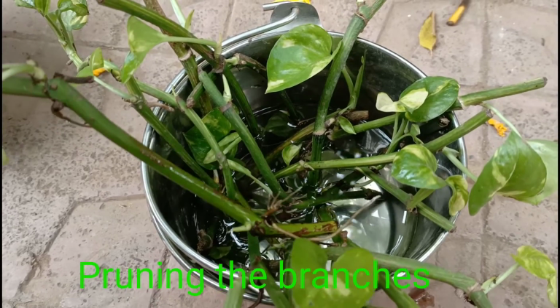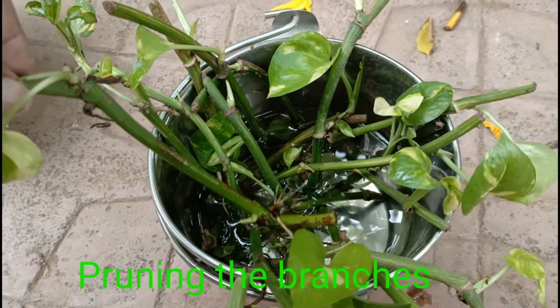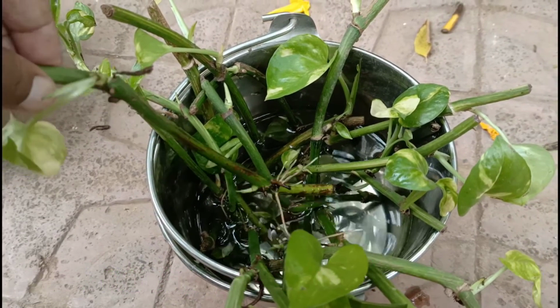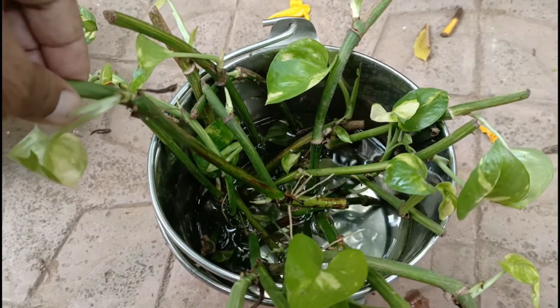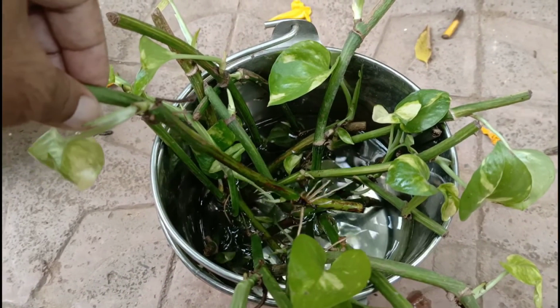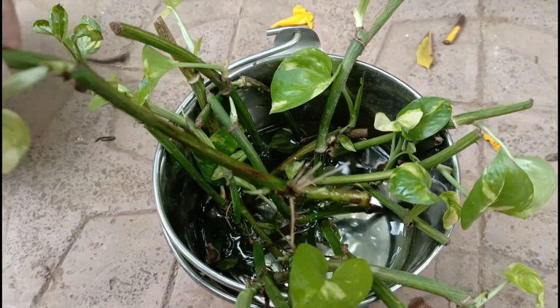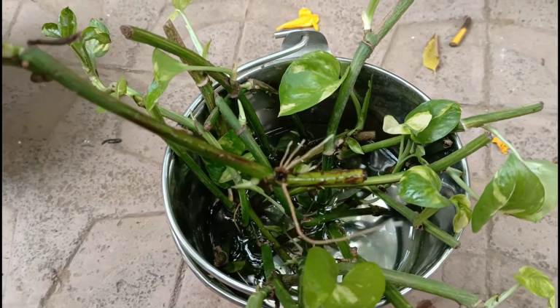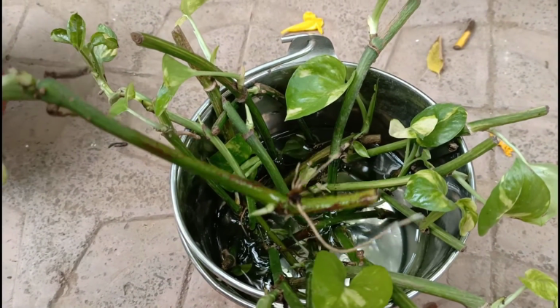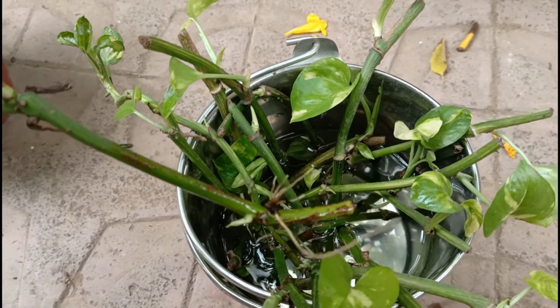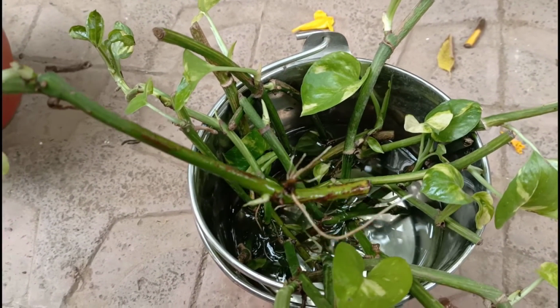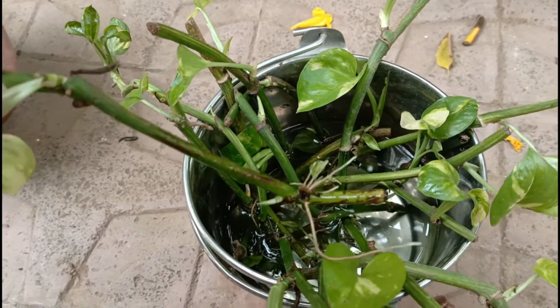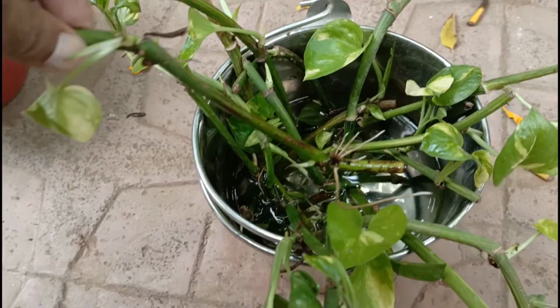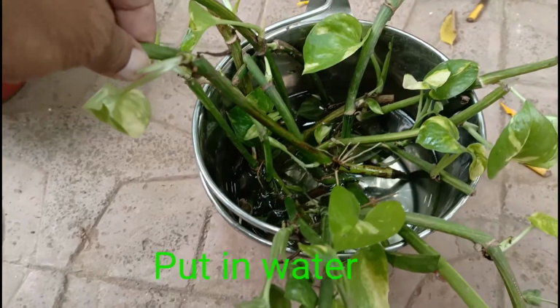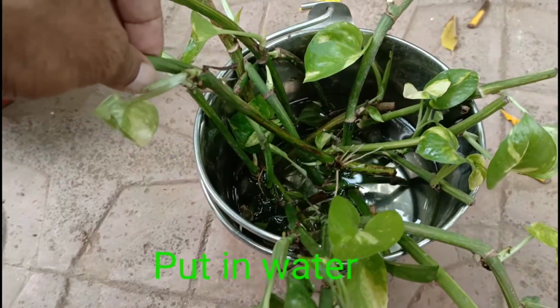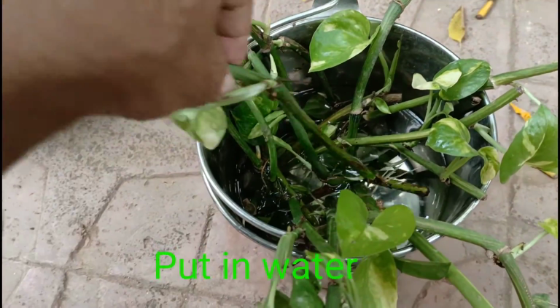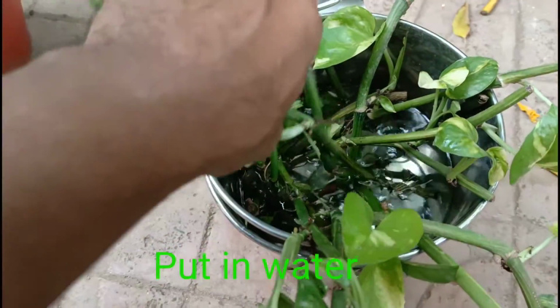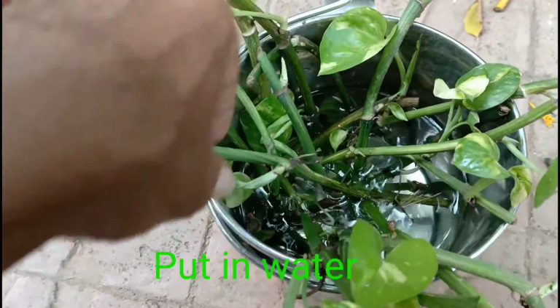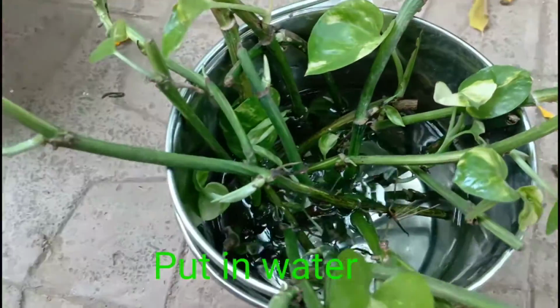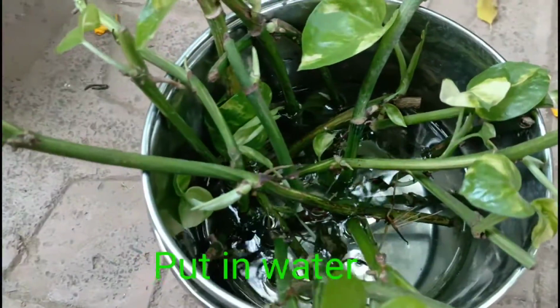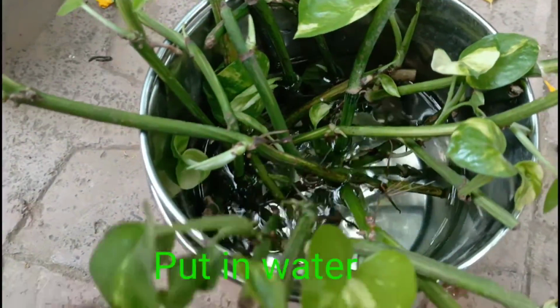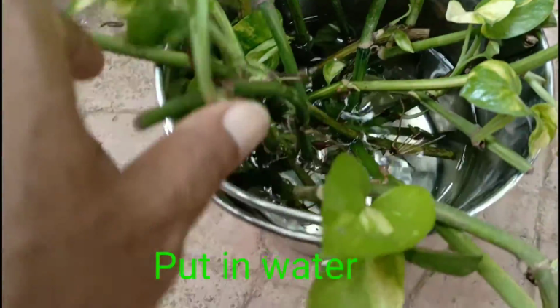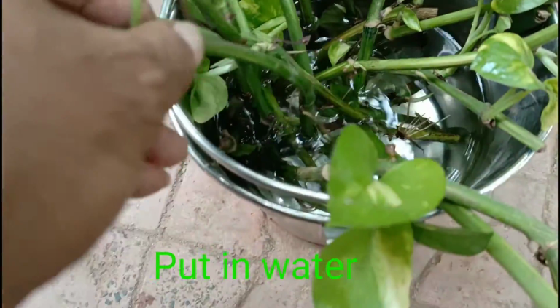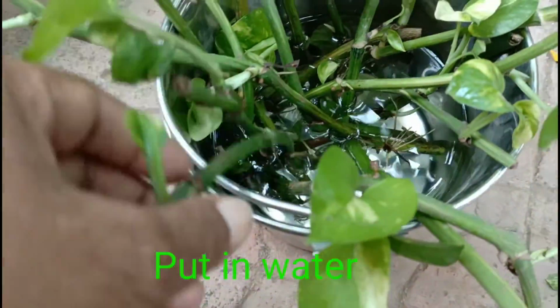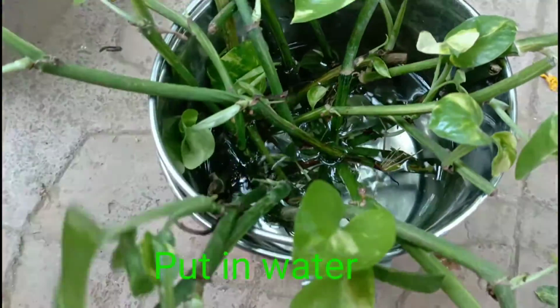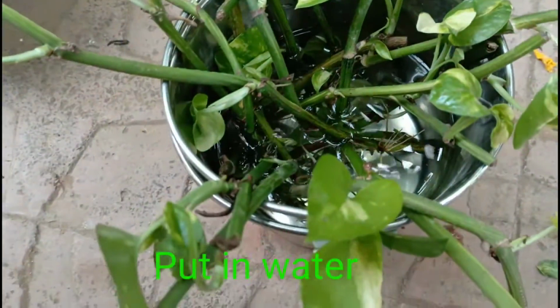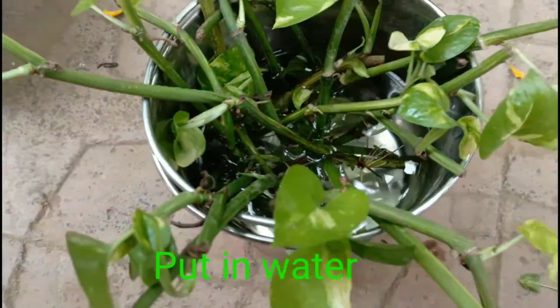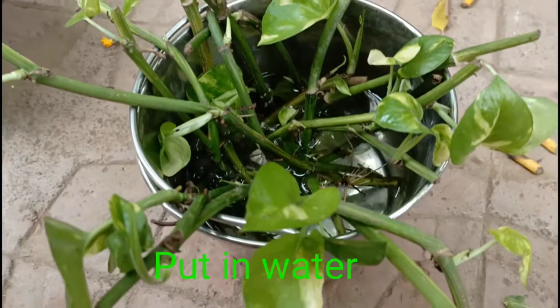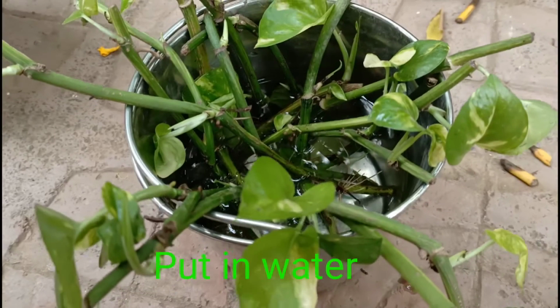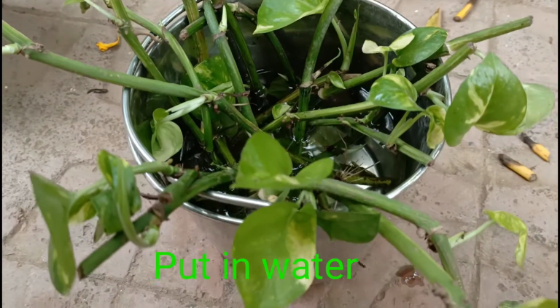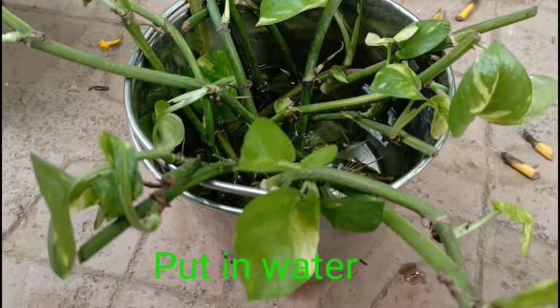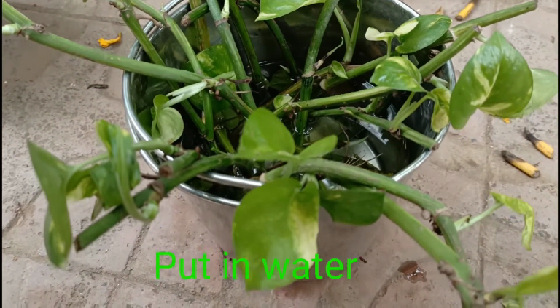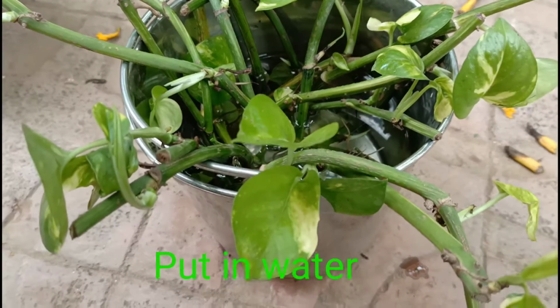In the bottle of water, there is garden soil. After placing the cutting in the bottle, you will start to see the first growth.